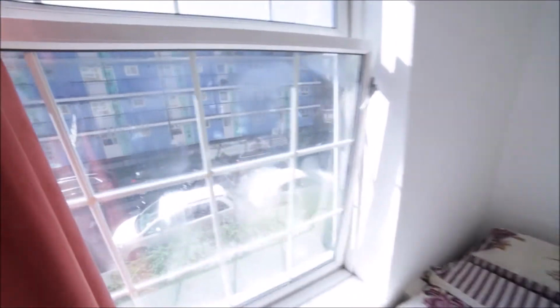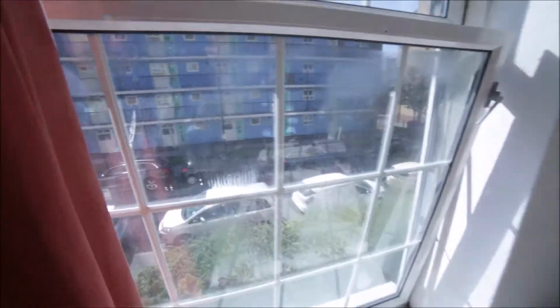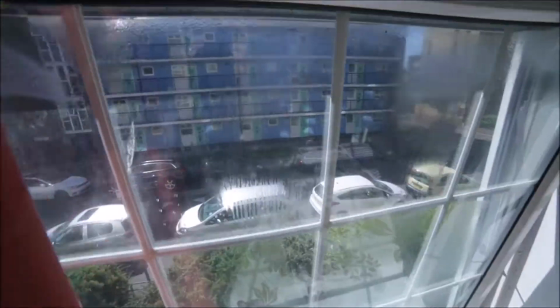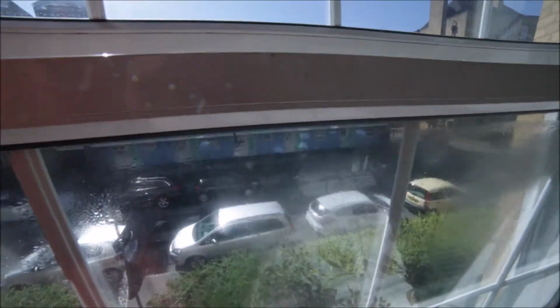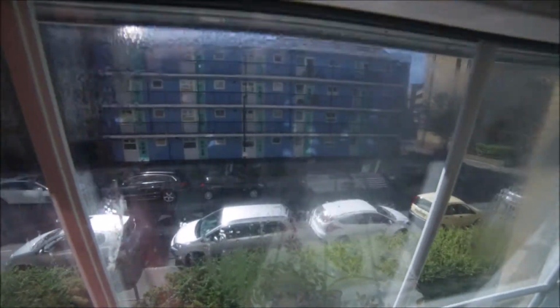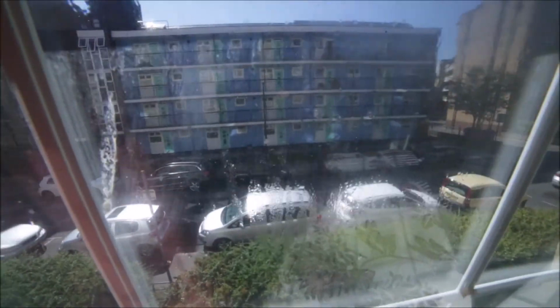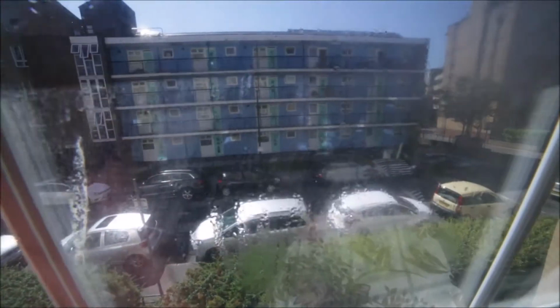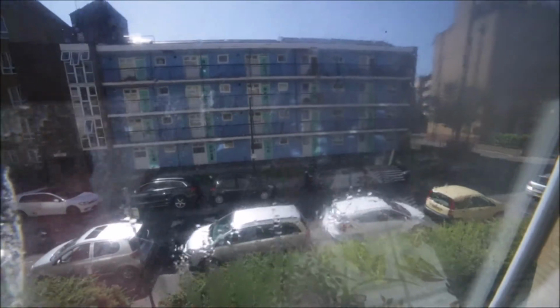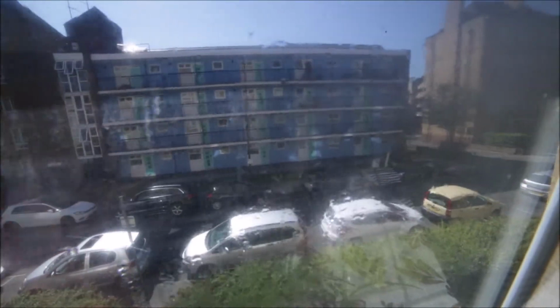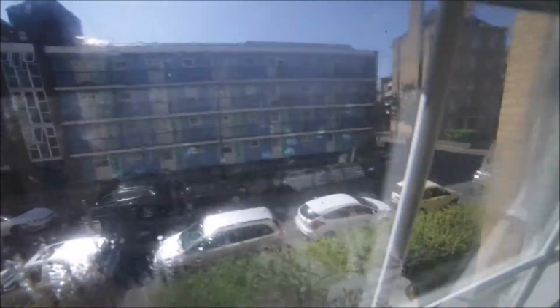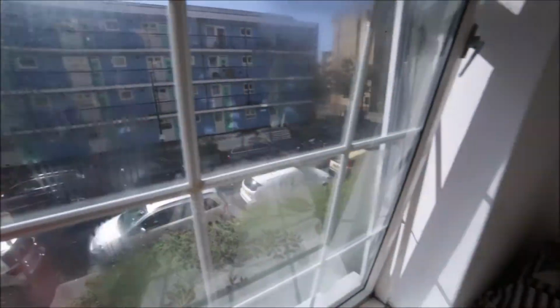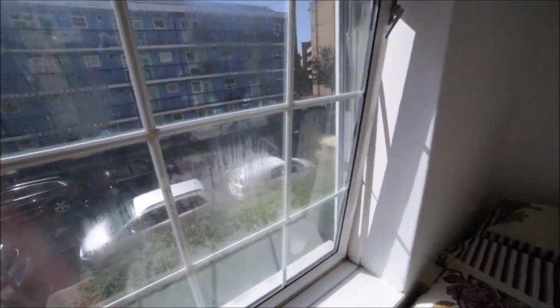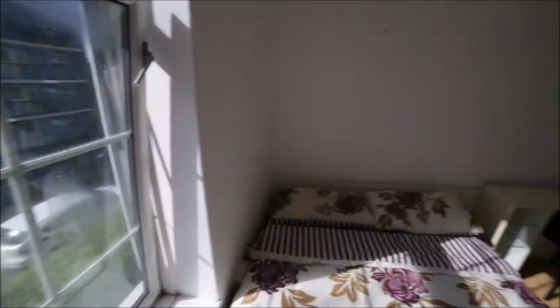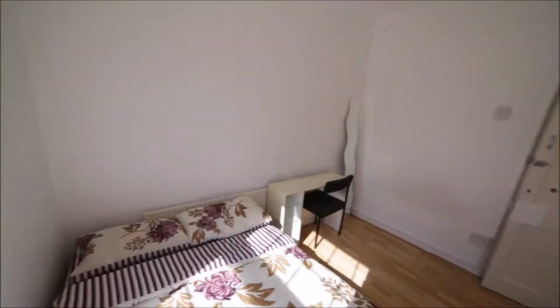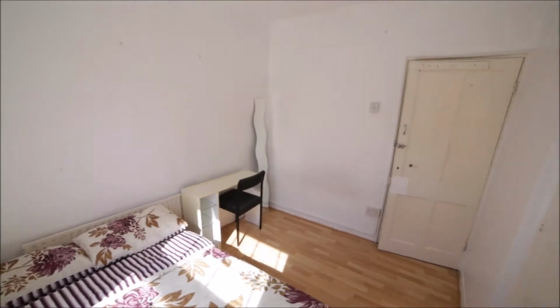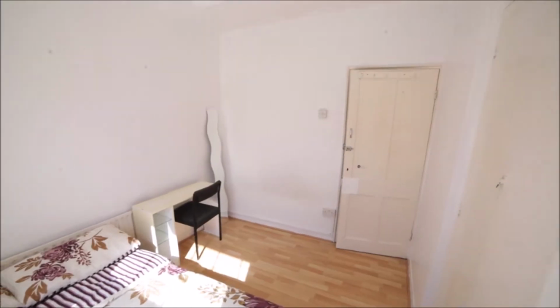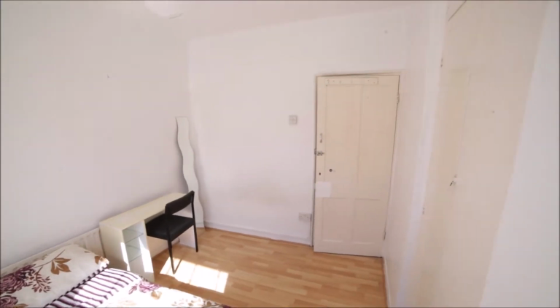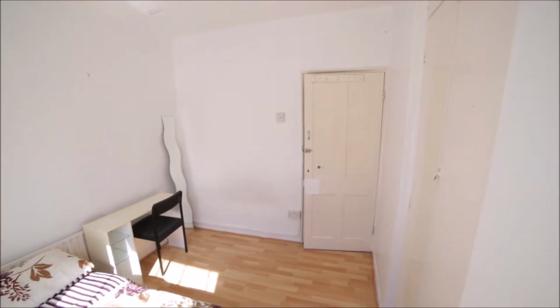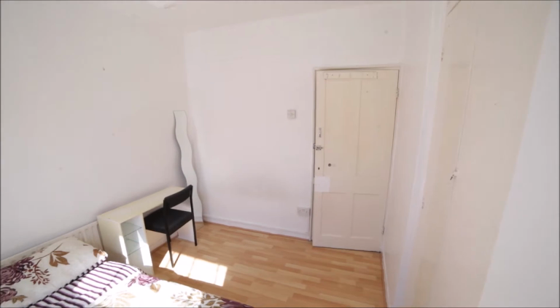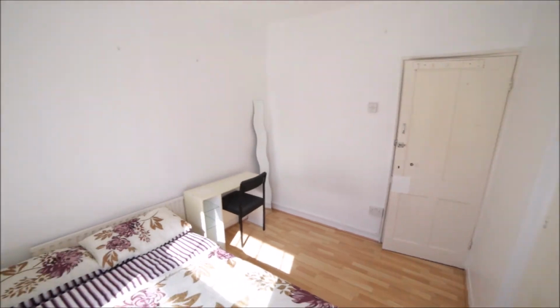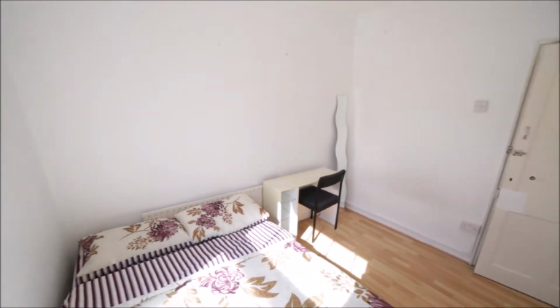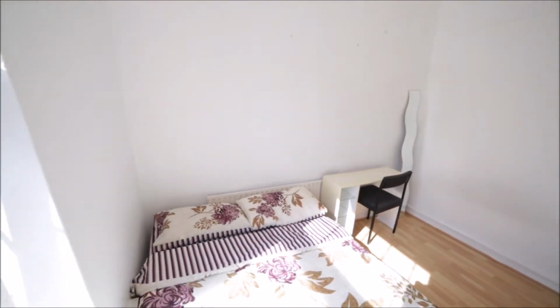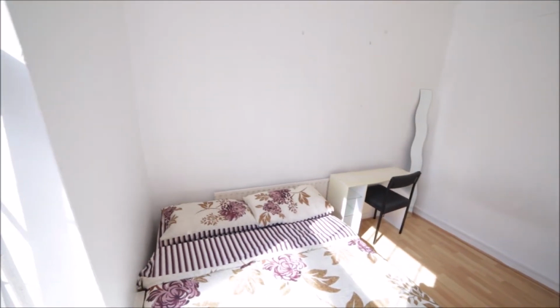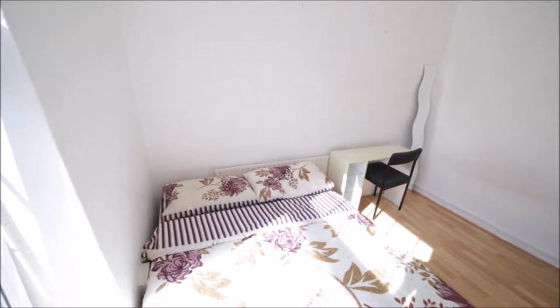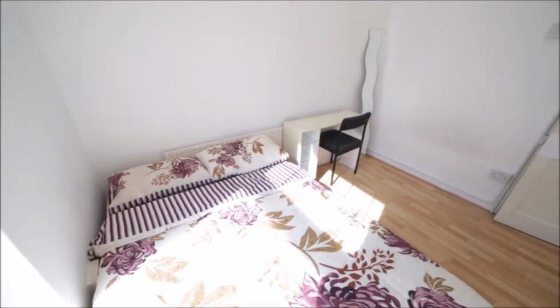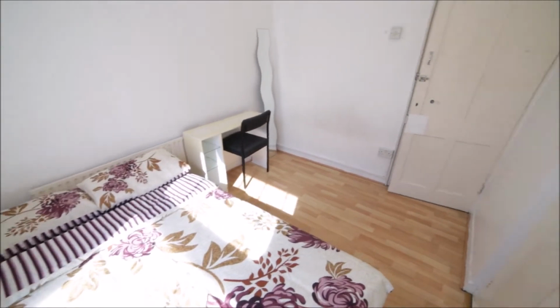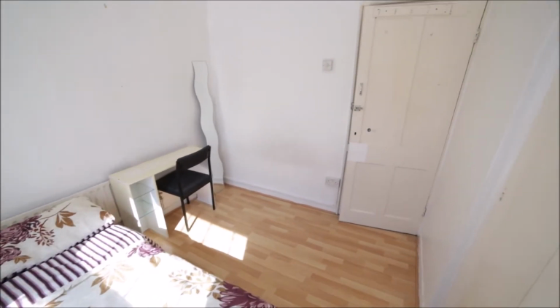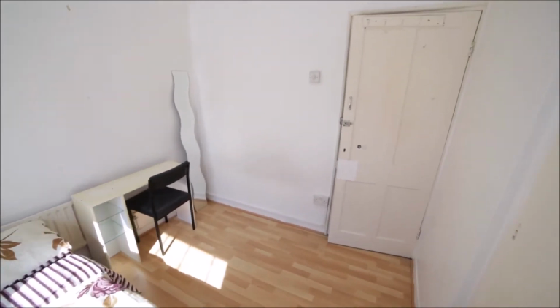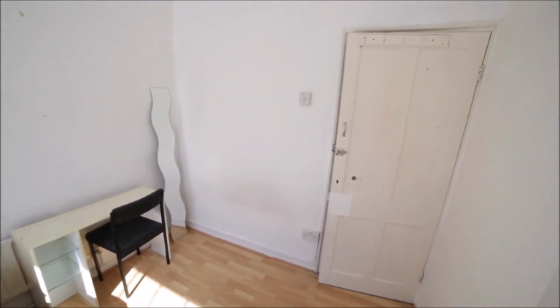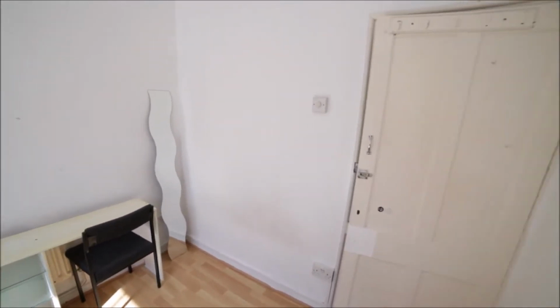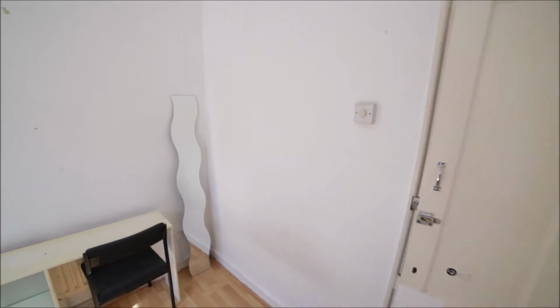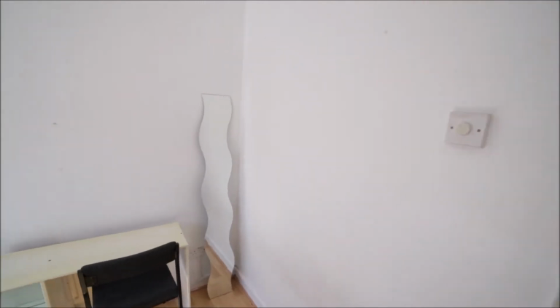That's the view to the window. And that's the view of the room from the other side. That's bedroom B which is for rent.